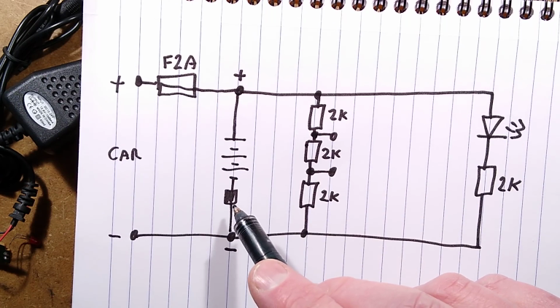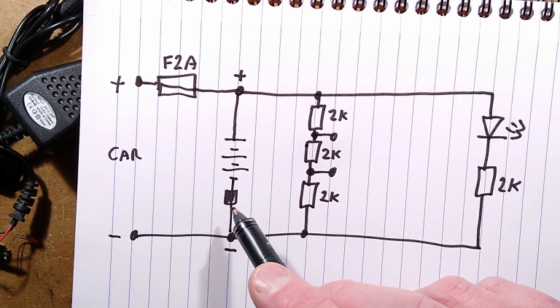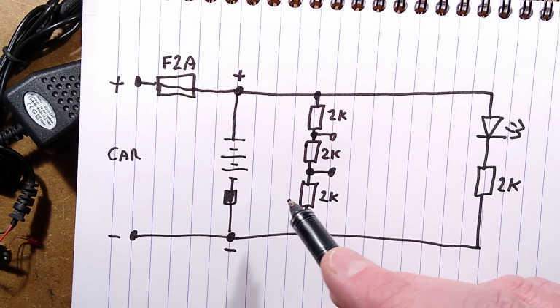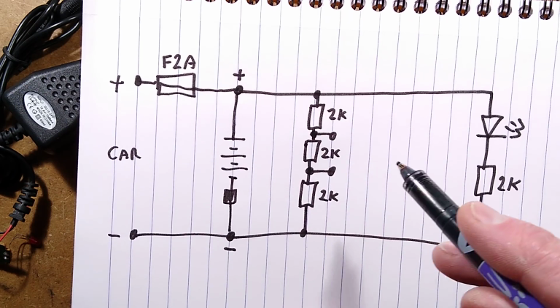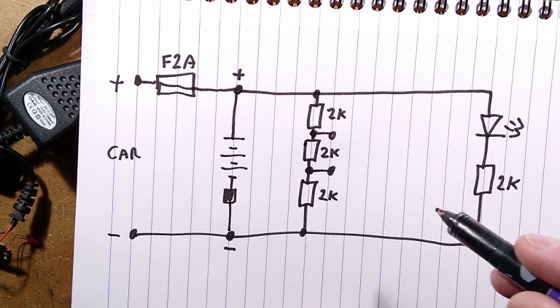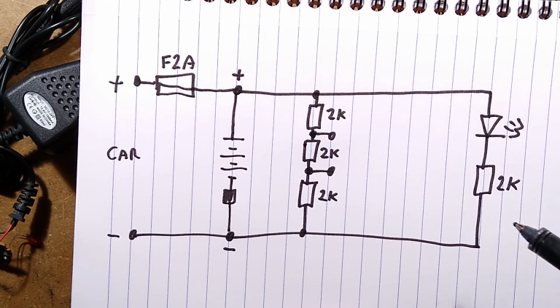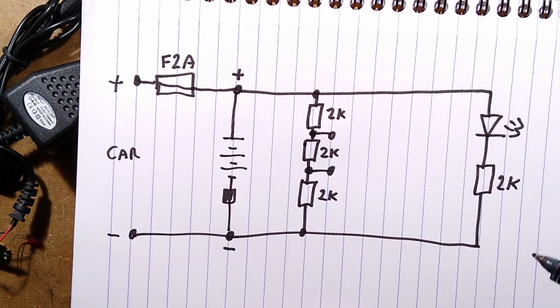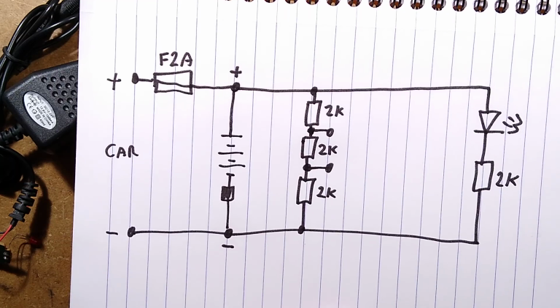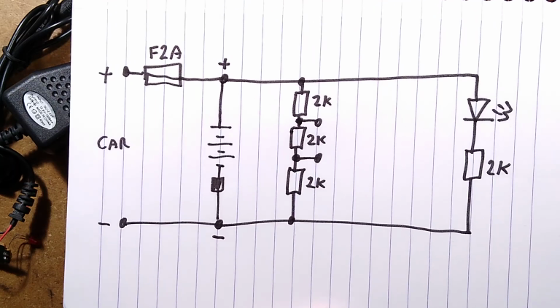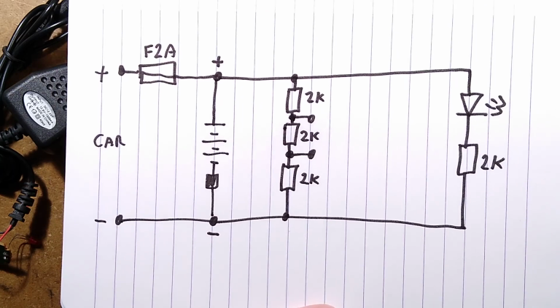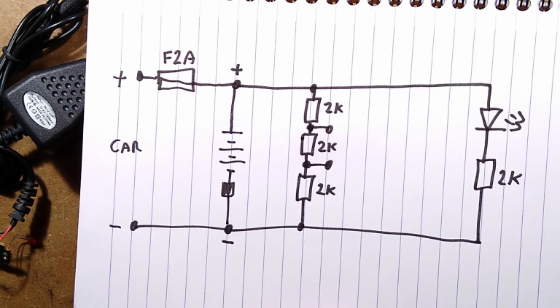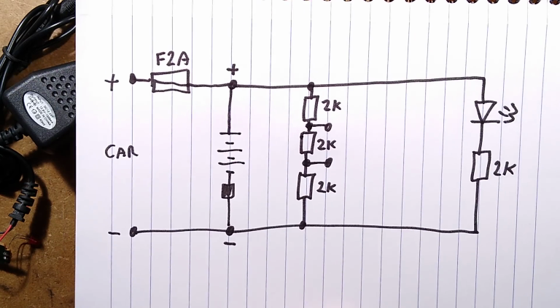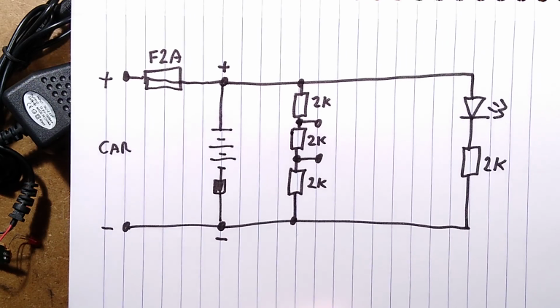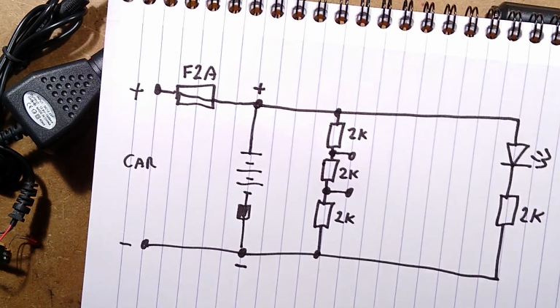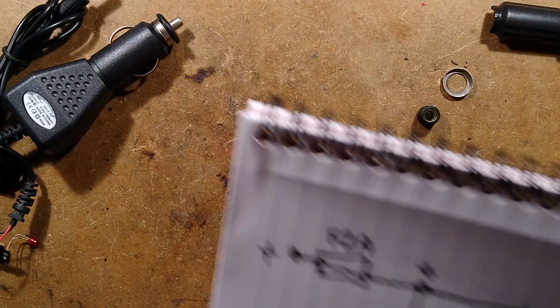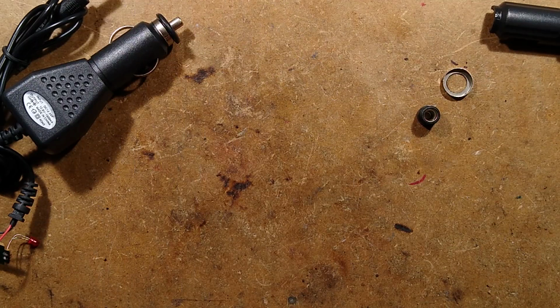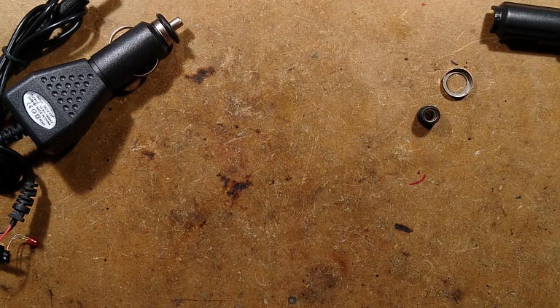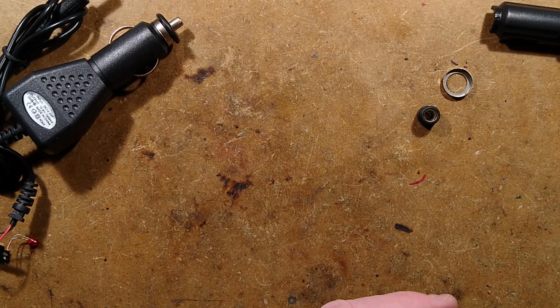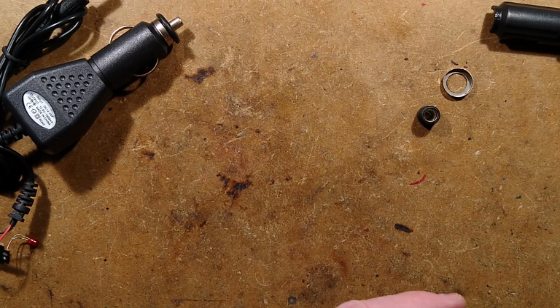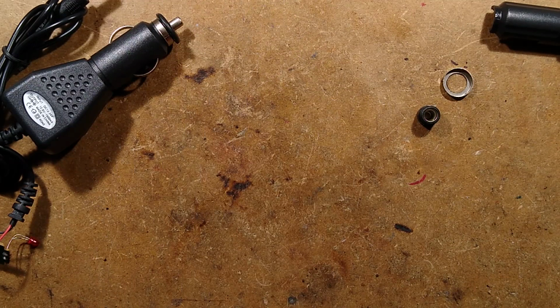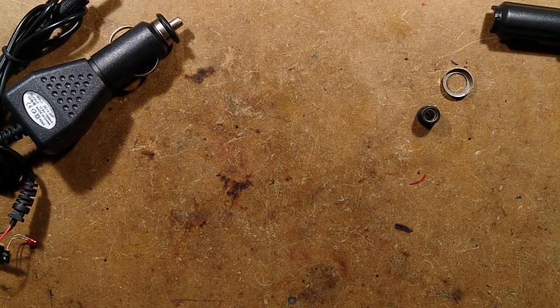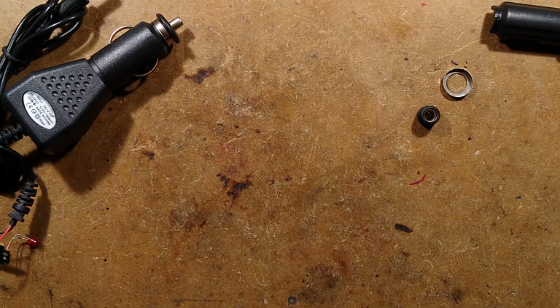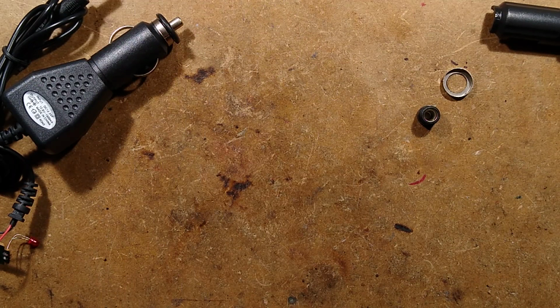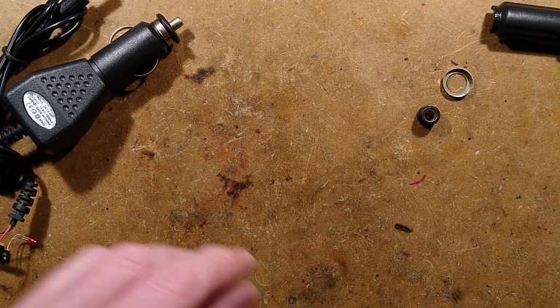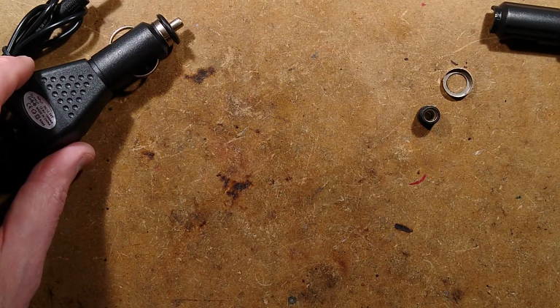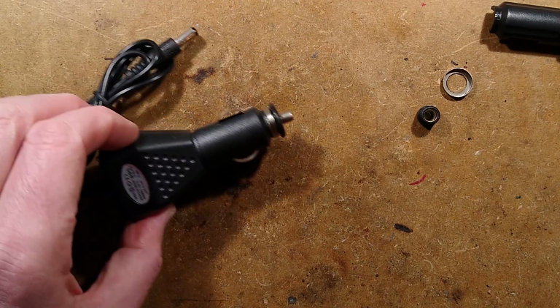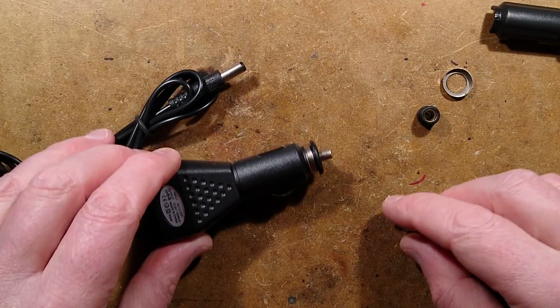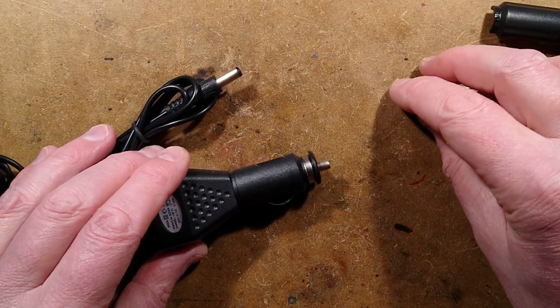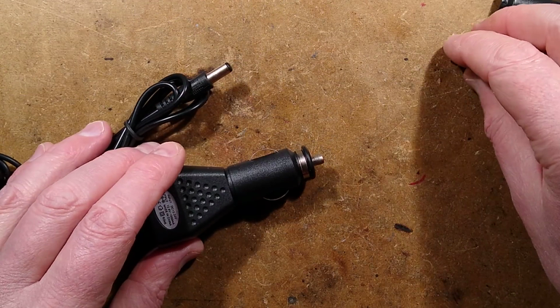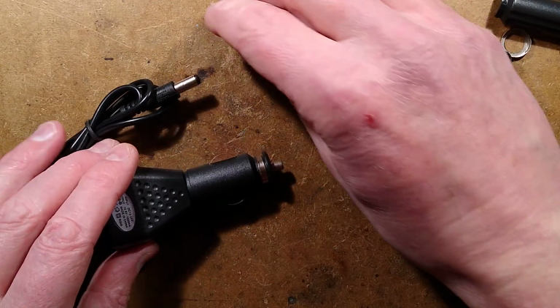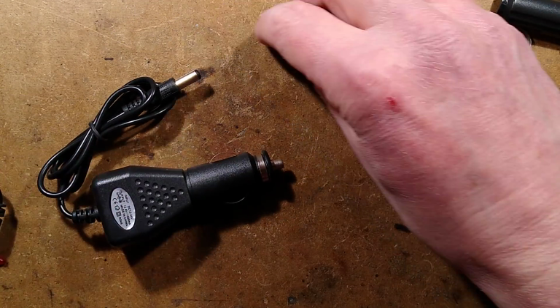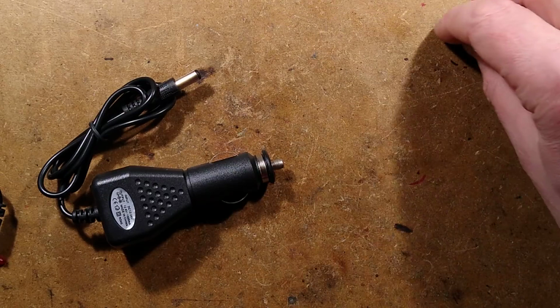And if you plugged it into 24 volts it would be extremely bad news. I'm not sure the protection circuit would kick in when it saw a serious overcurrent situation - that fuse would probably blow. So that is an abomination.